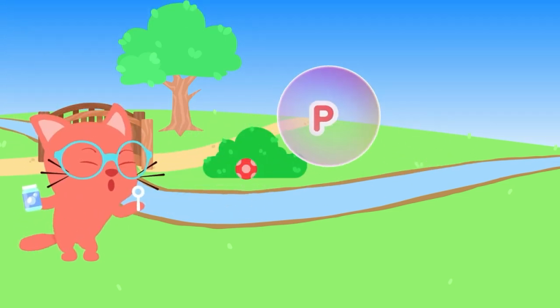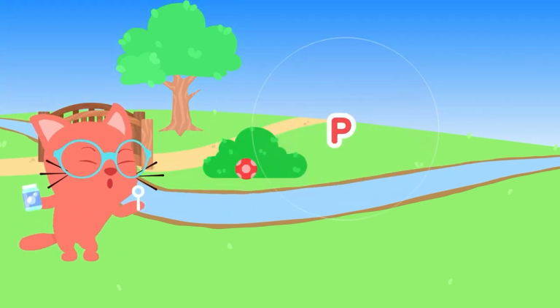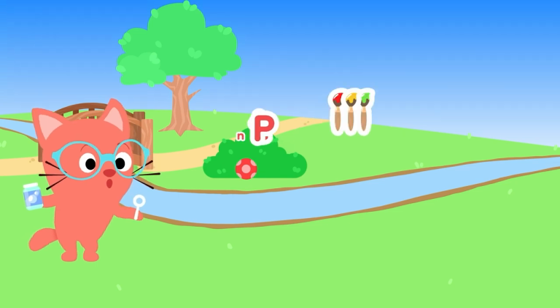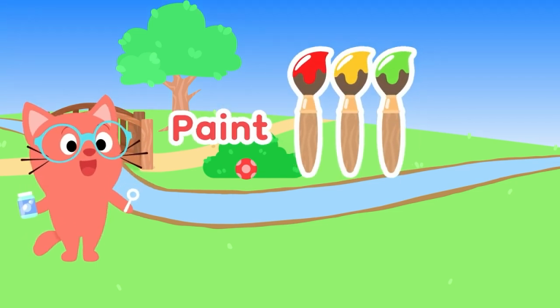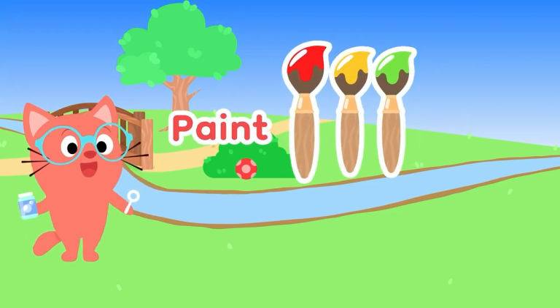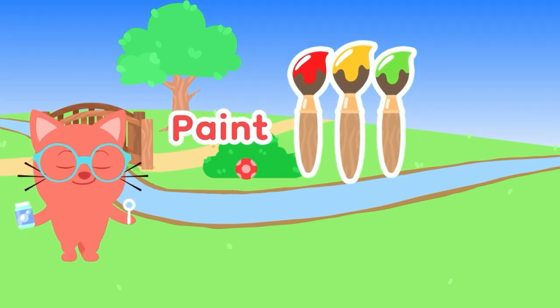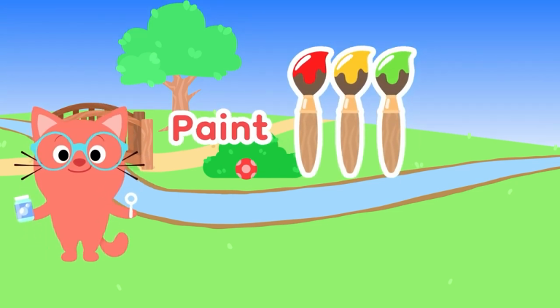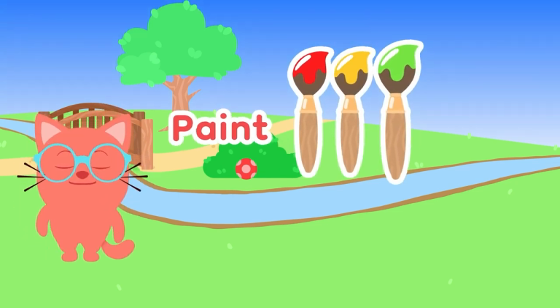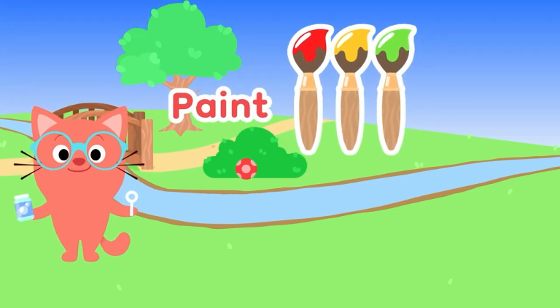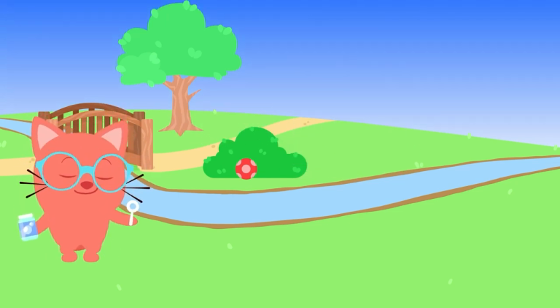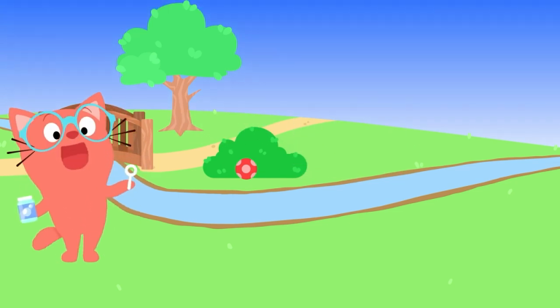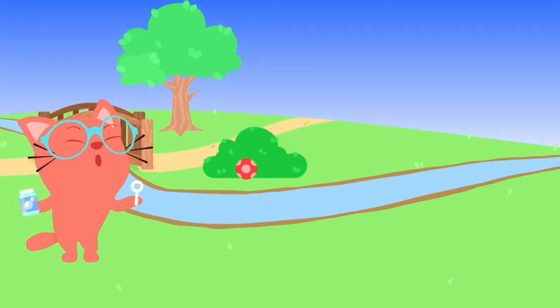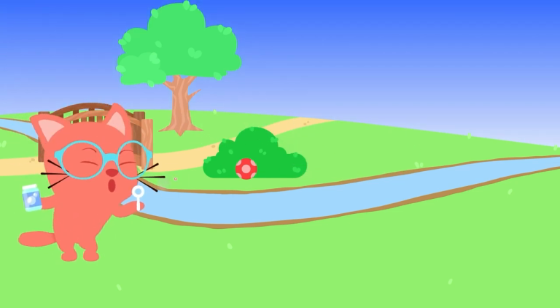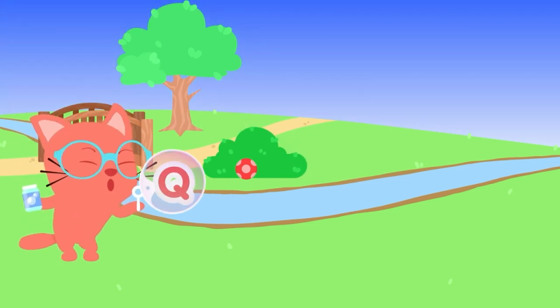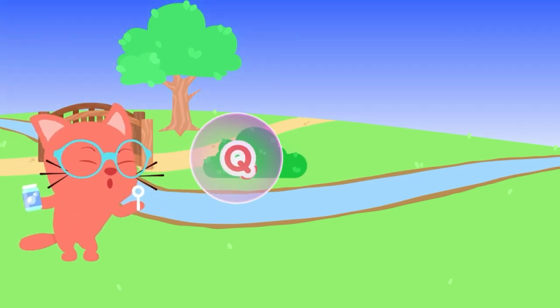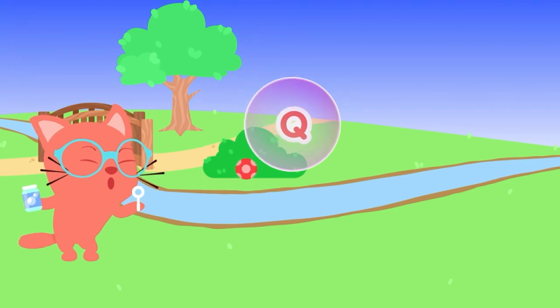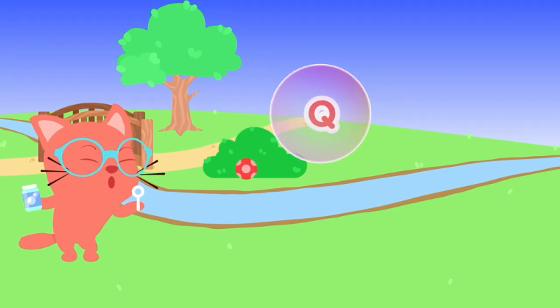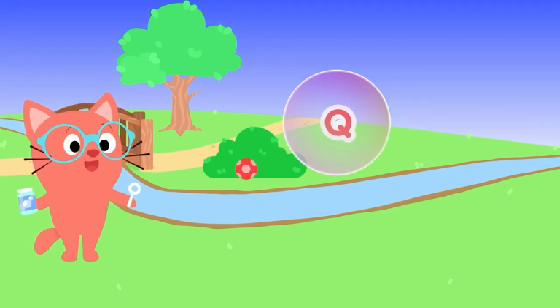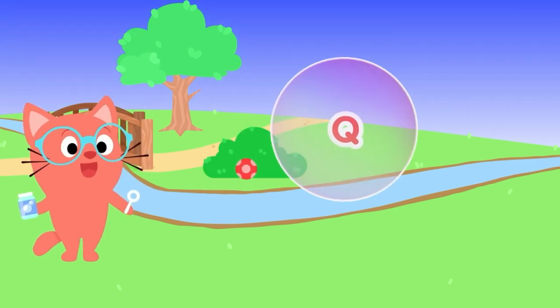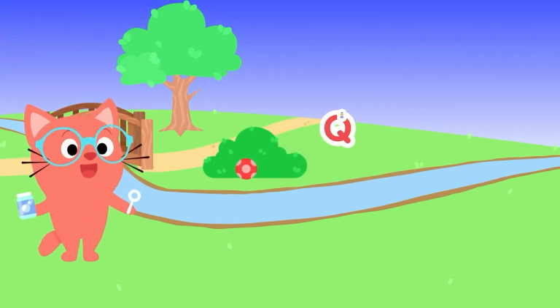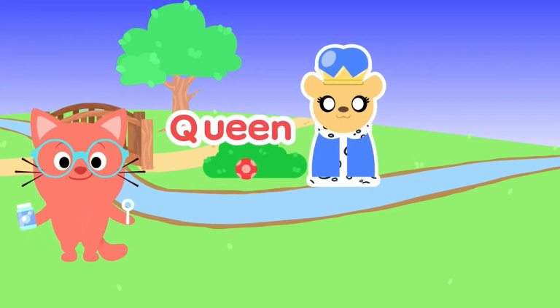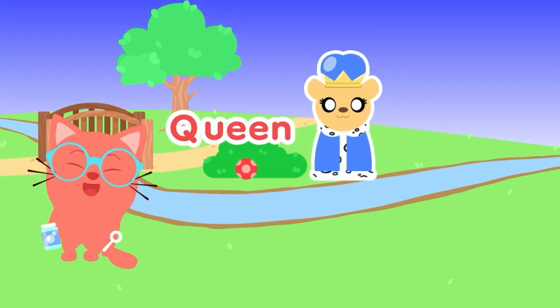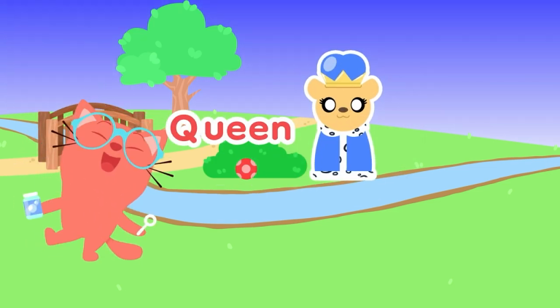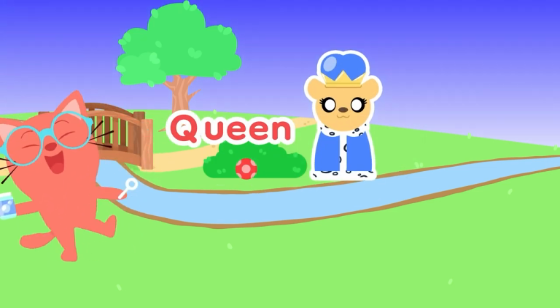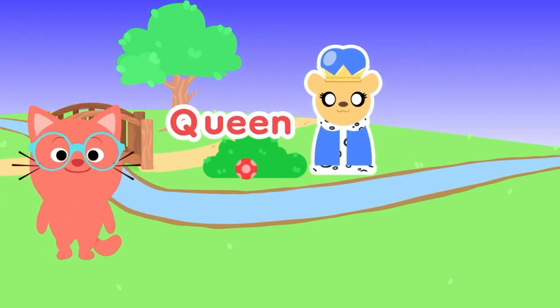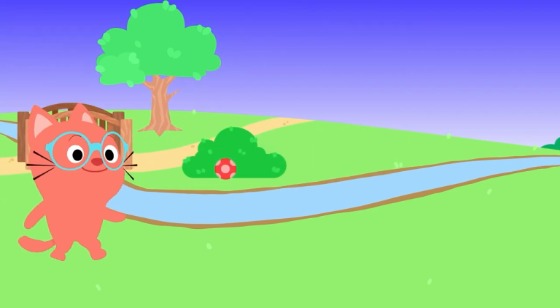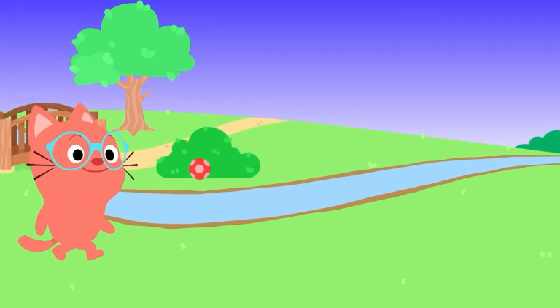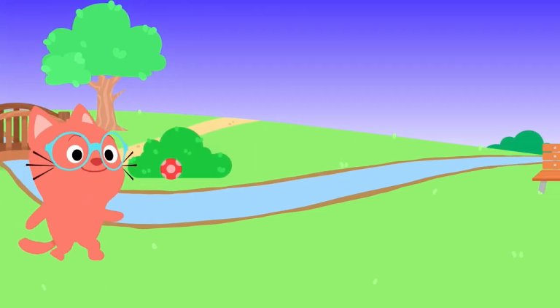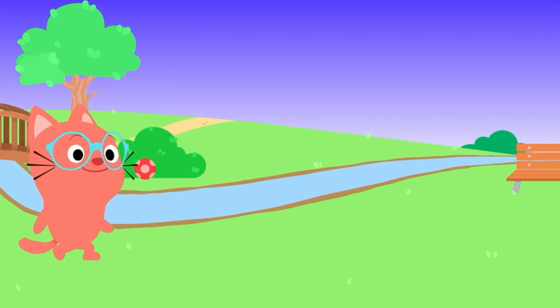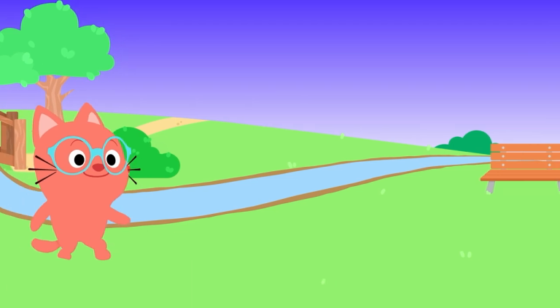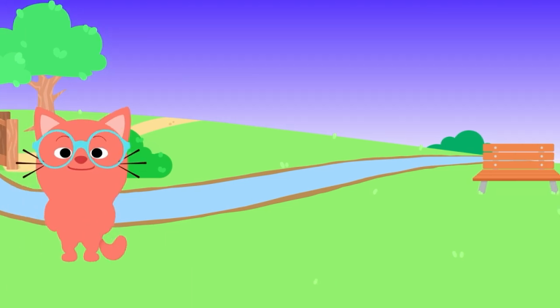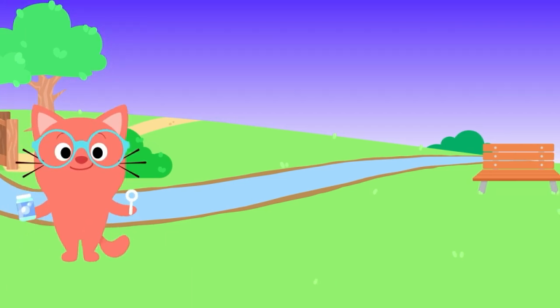P is for... Paint! Red, yellow, or green. Q, Q, Q is for... Queen! She's sitting up on her throne. Yeah!